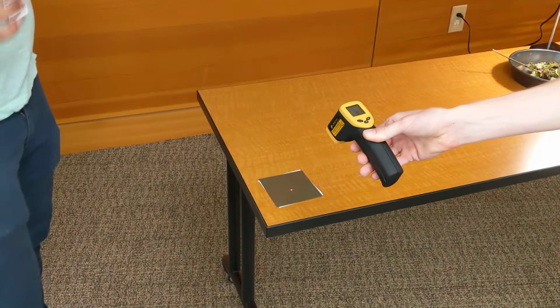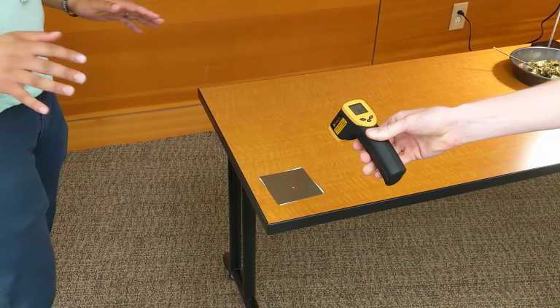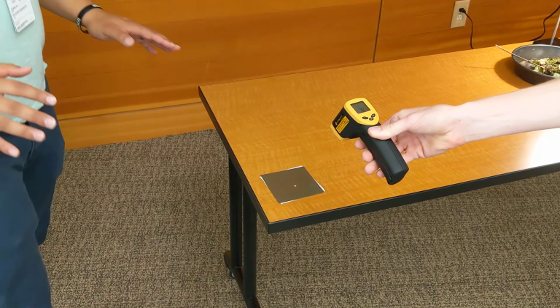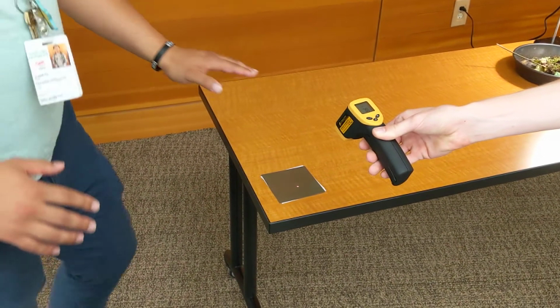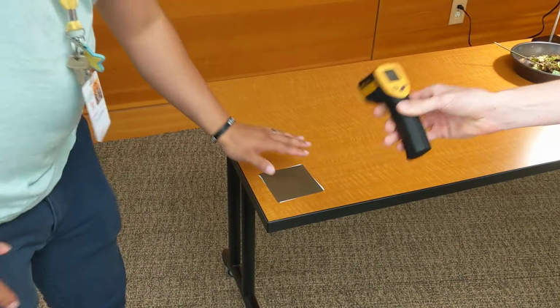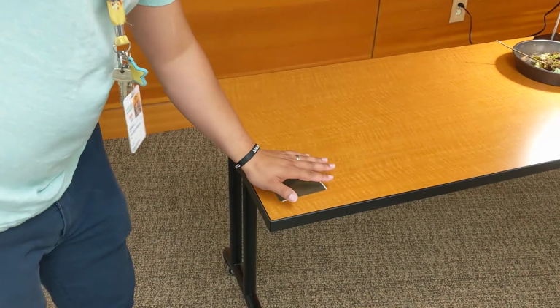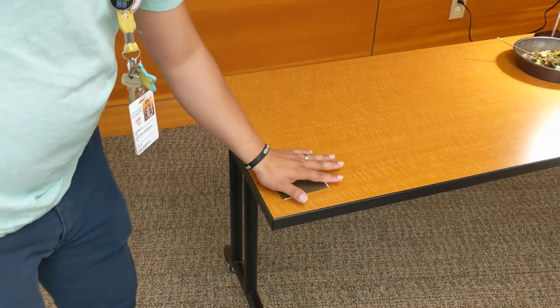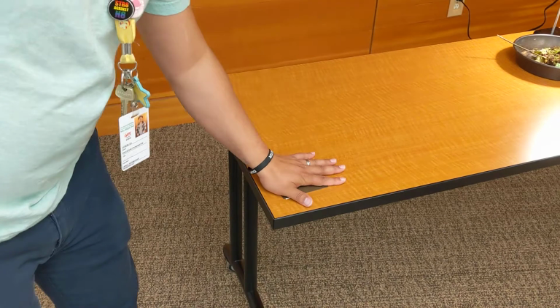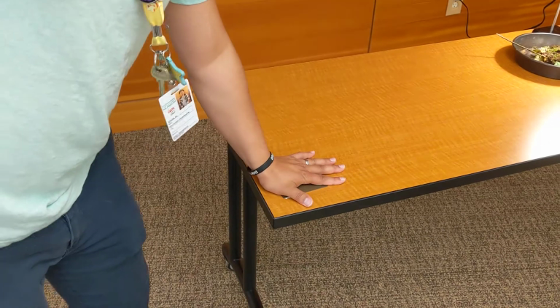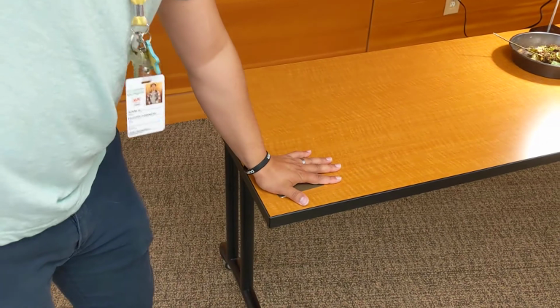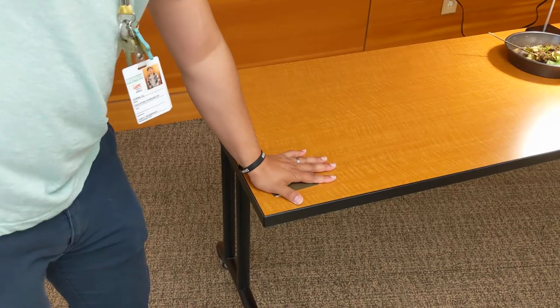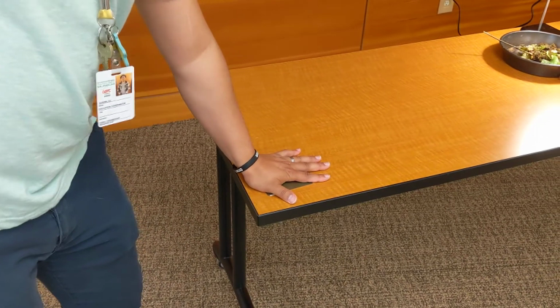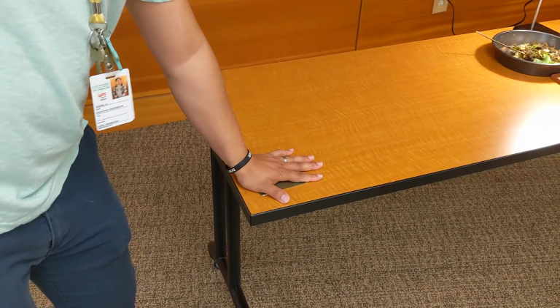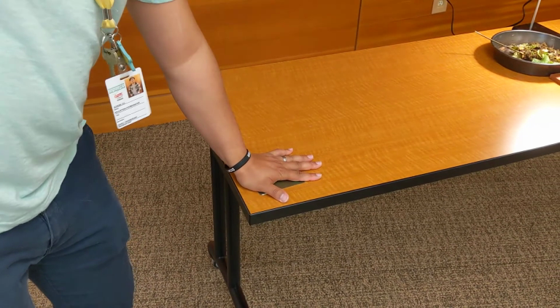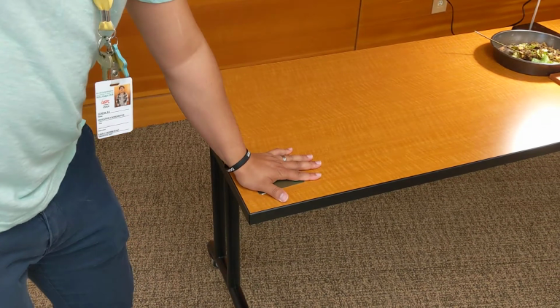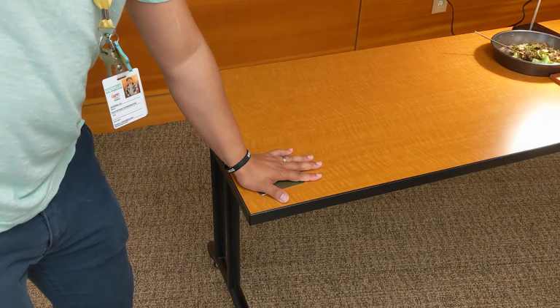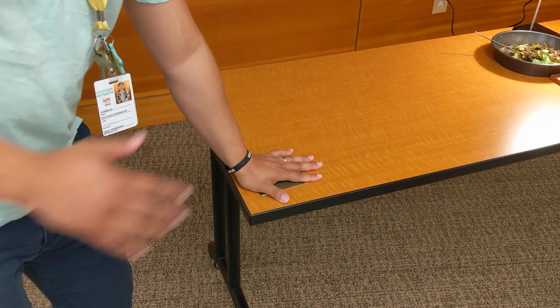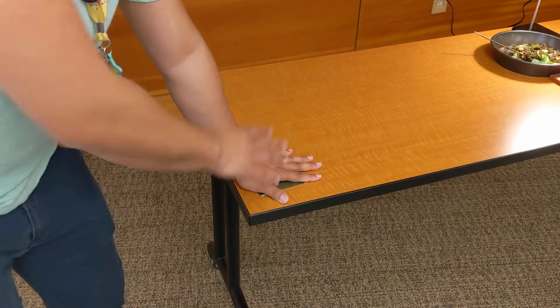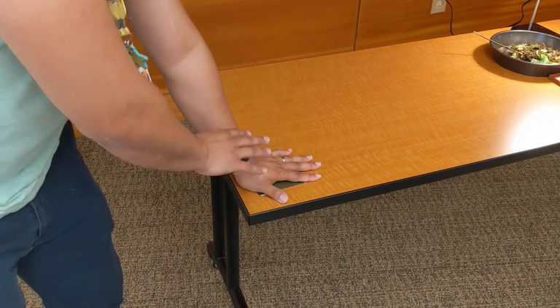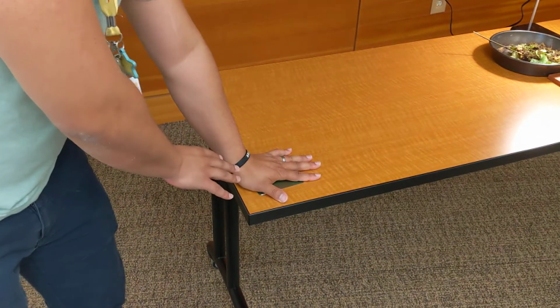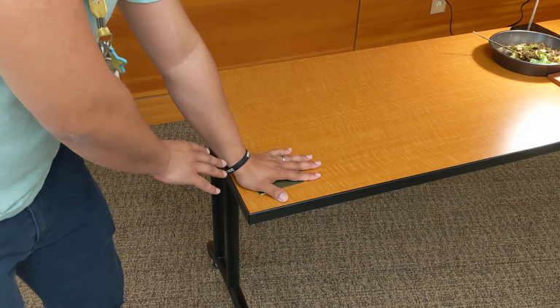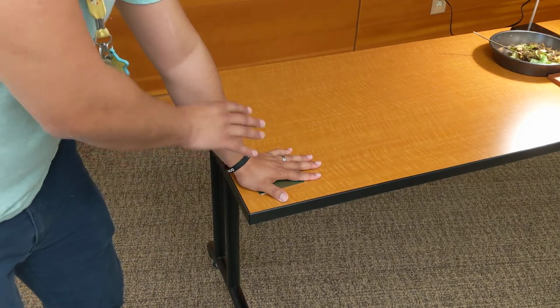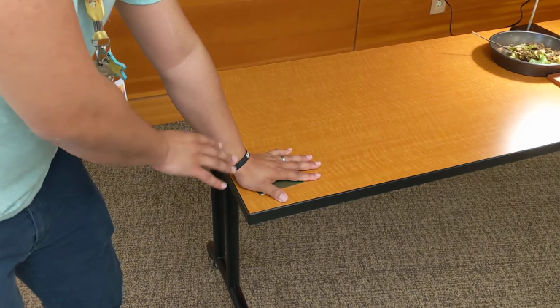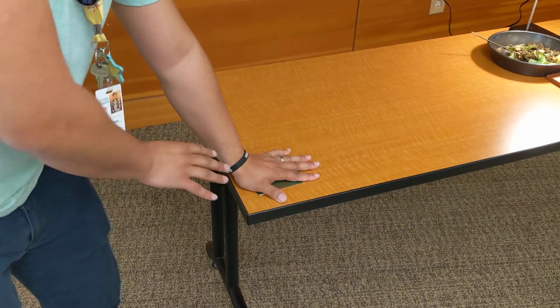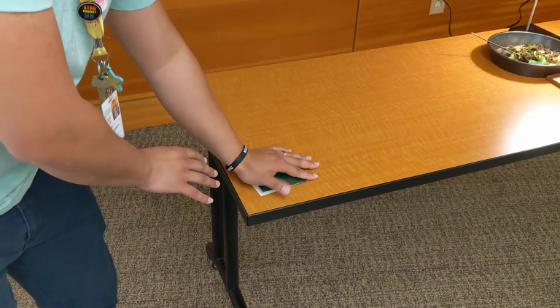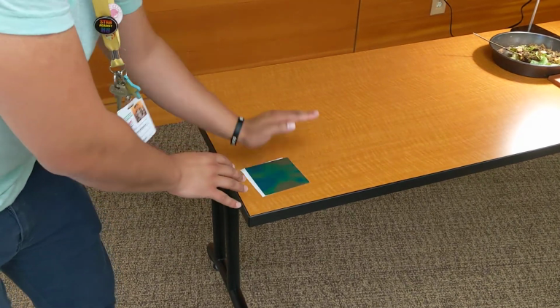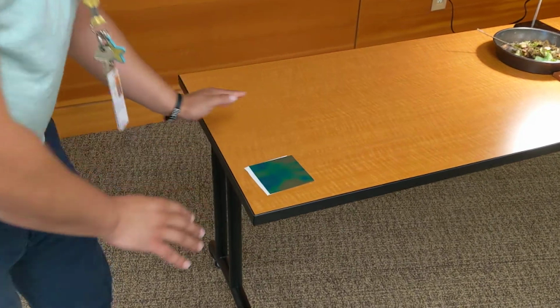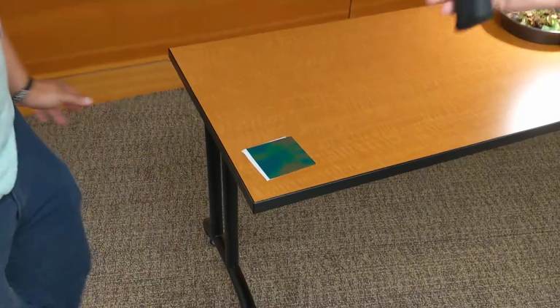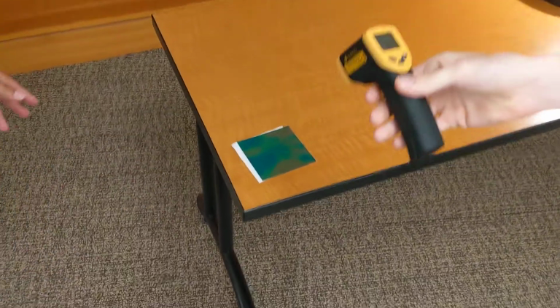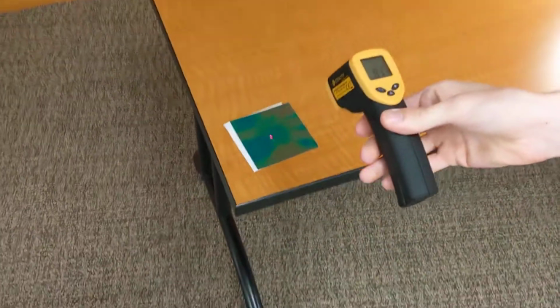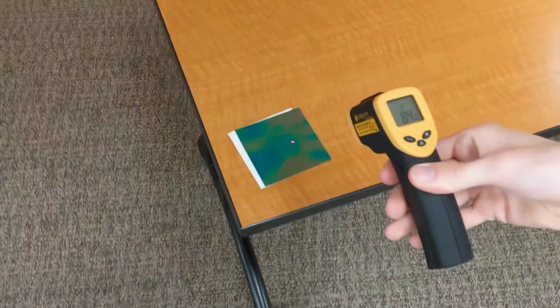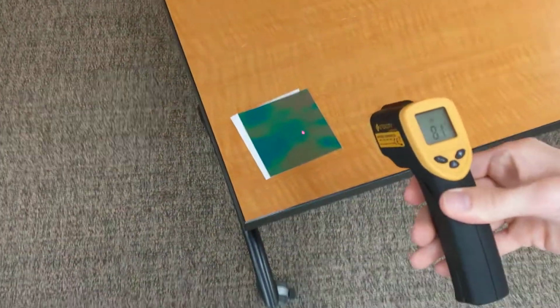So now if I put my hand on it and leave it there for a few seconds, we can actually see that the heat from my hand is going to transfer onto the thermal sheet and leave a colored handprint on it.